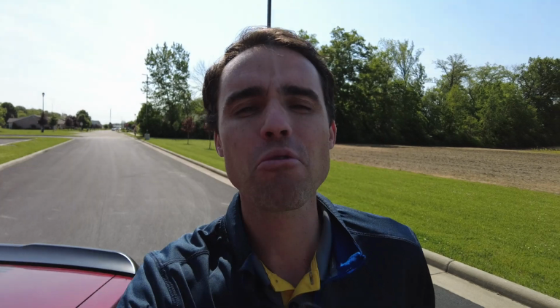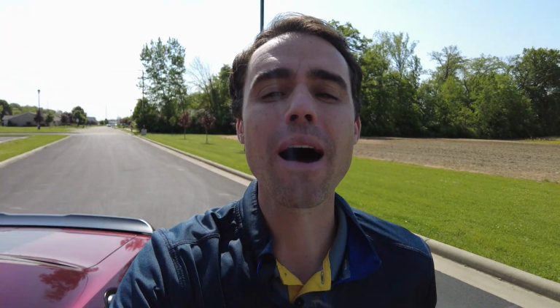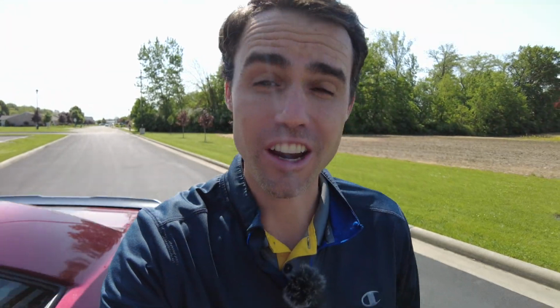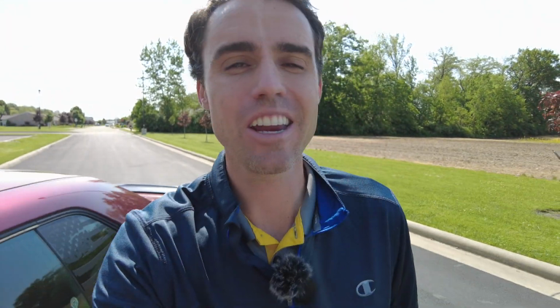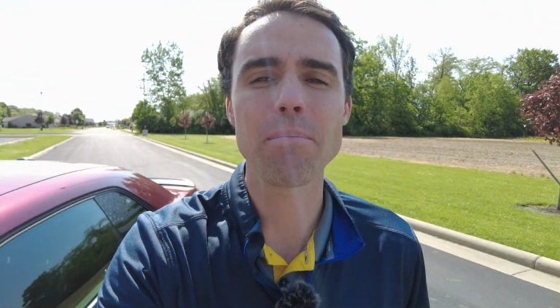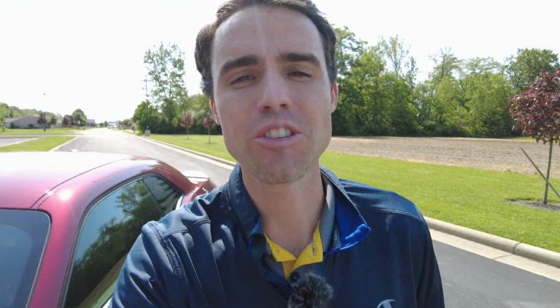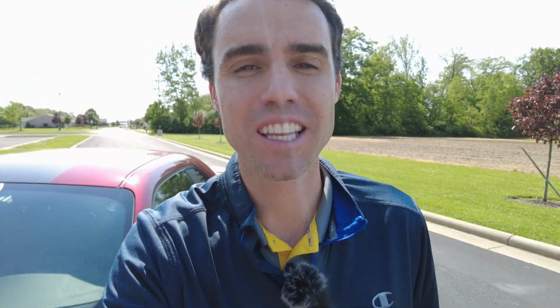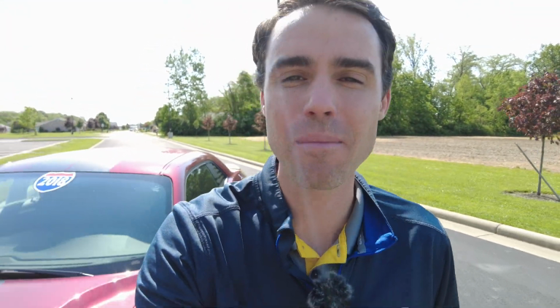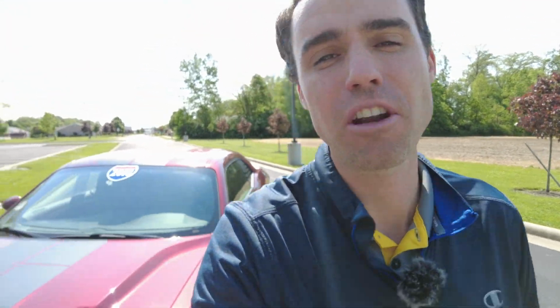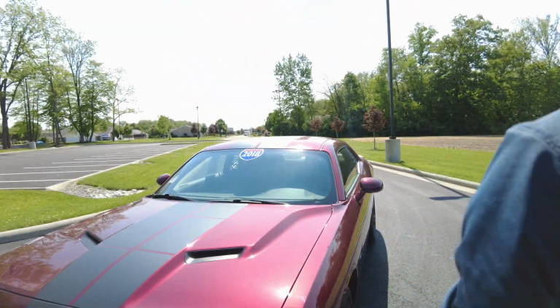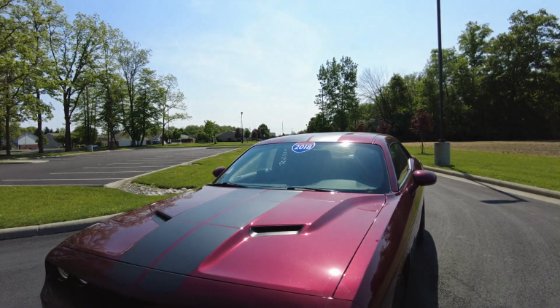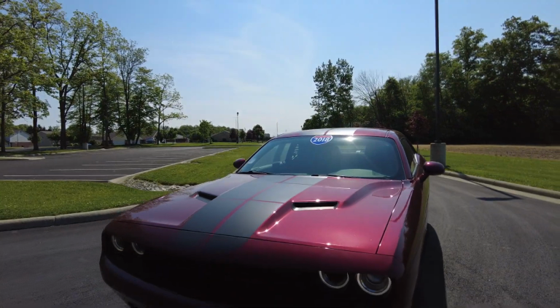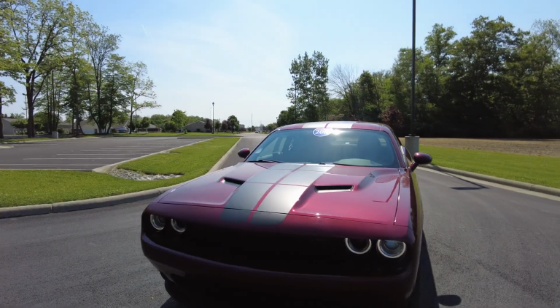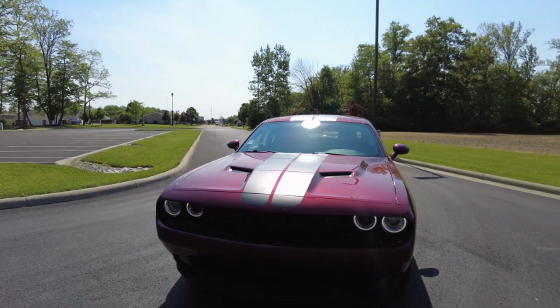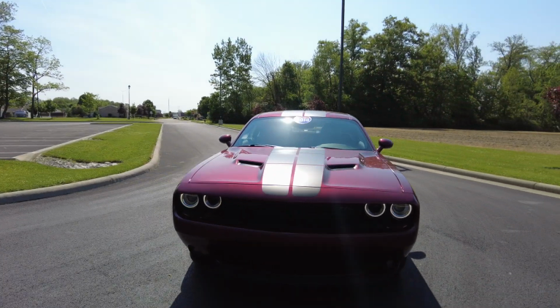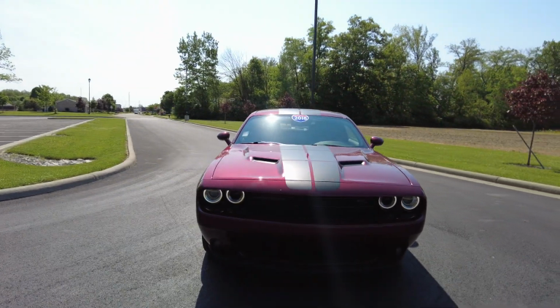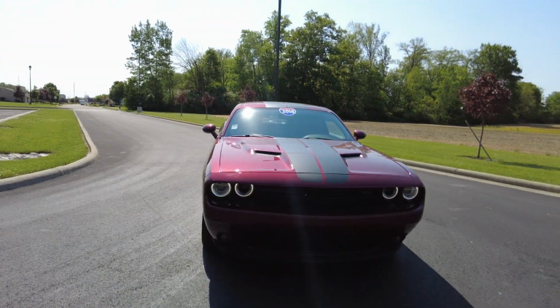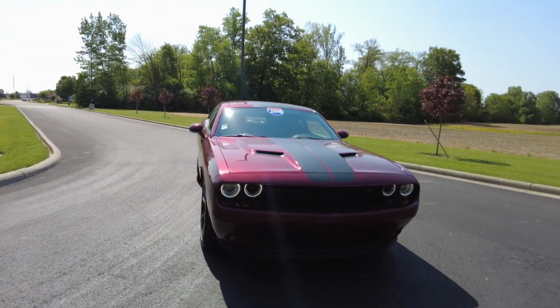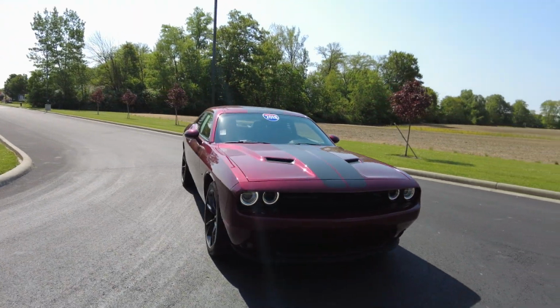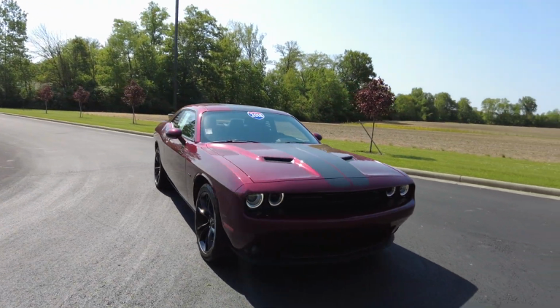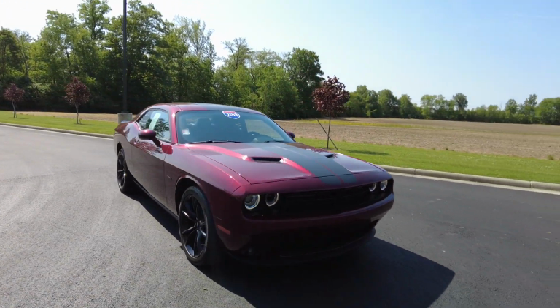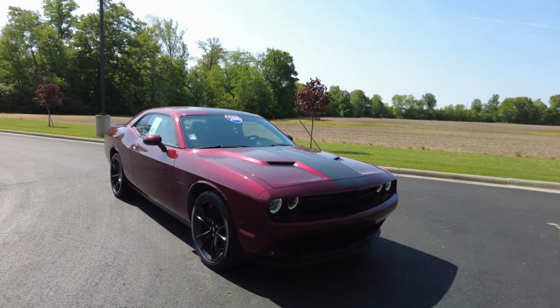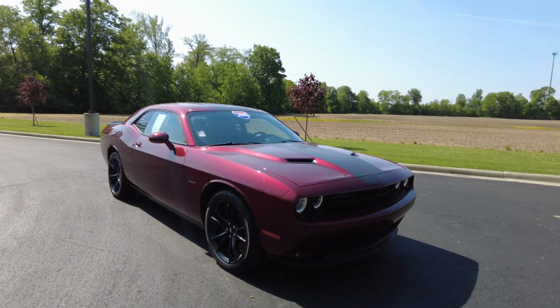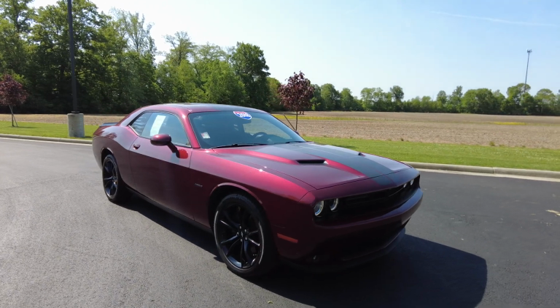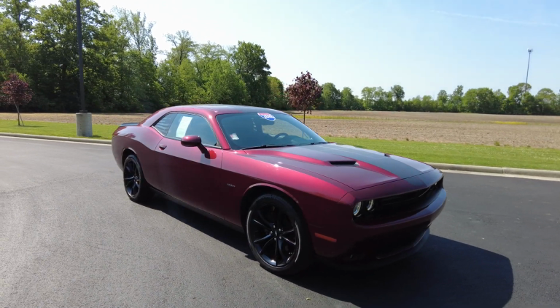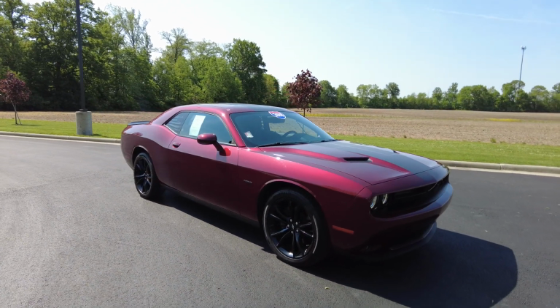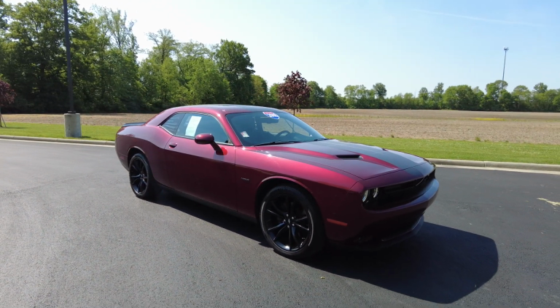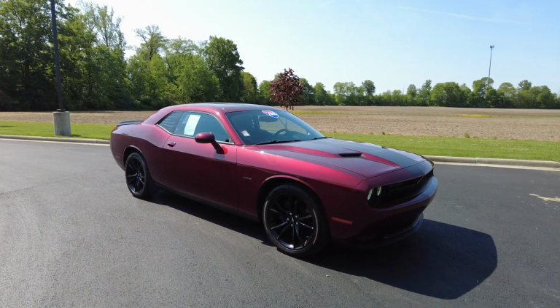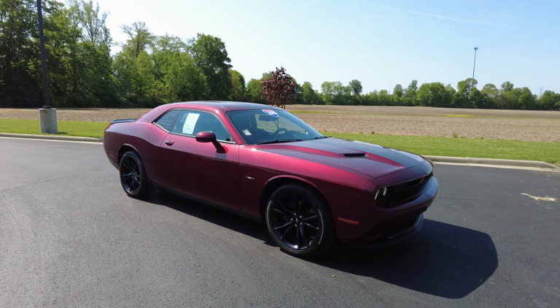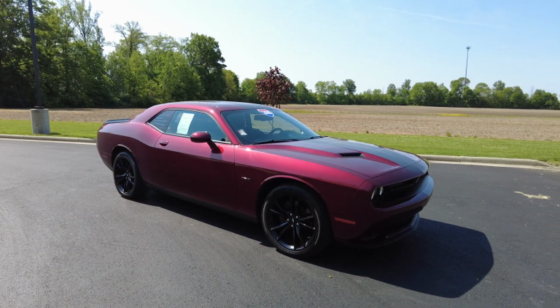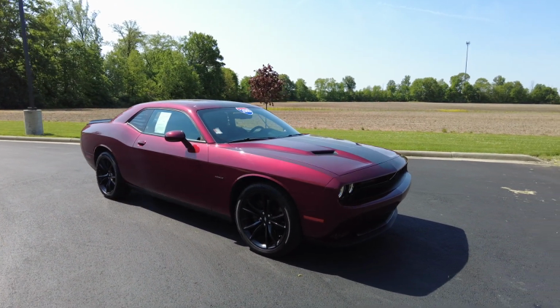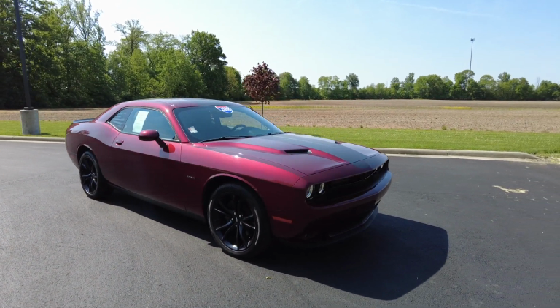Hey everyone, Mike Sherry here at Paul Sherry Used Cars. Today I'm out driving a really fun one. This is a 2018 Dodge Challenger and it is the RT, so it's got the big engine — the 5.7 liter Hemi in it. V8 of course.